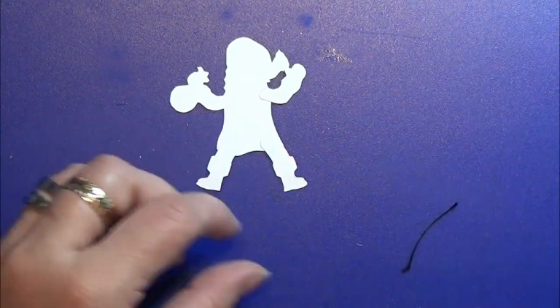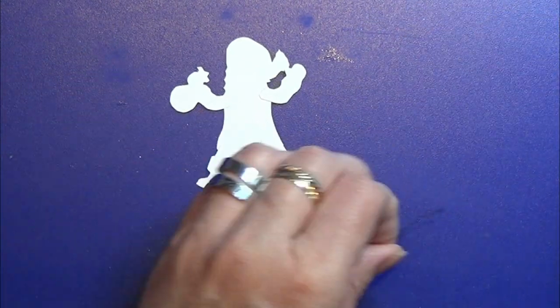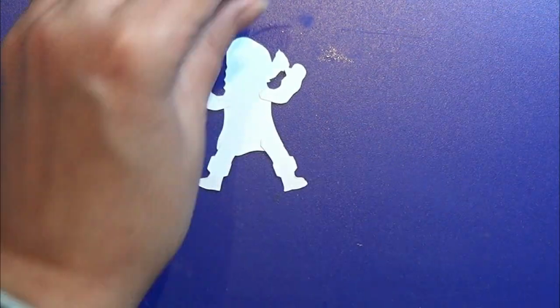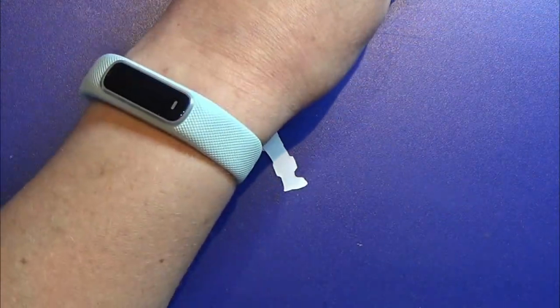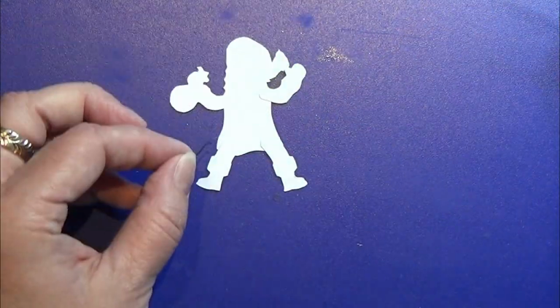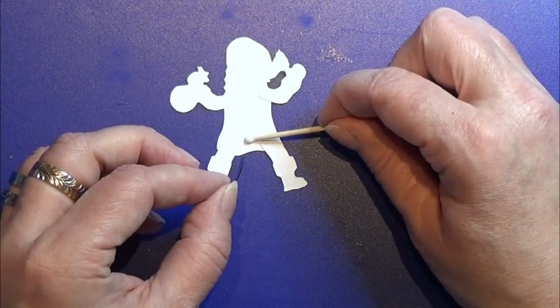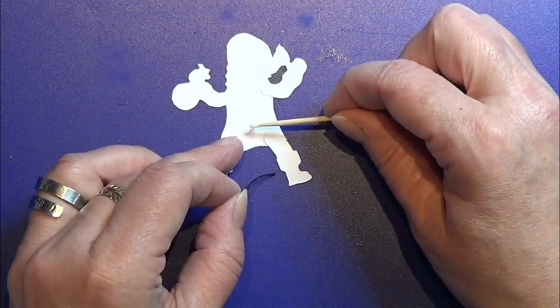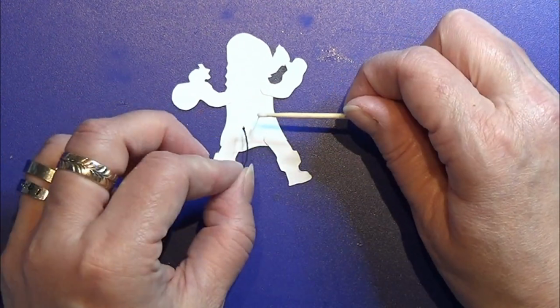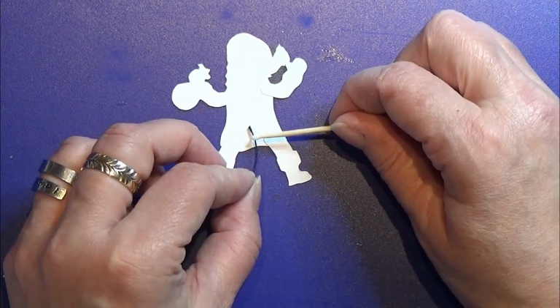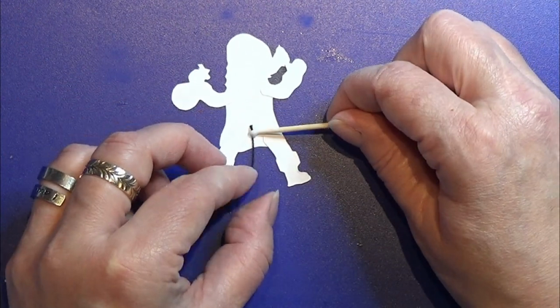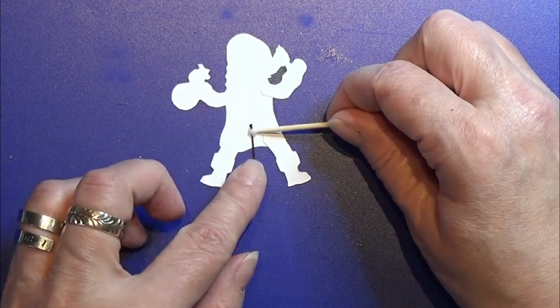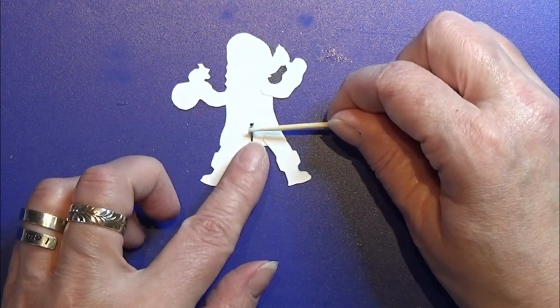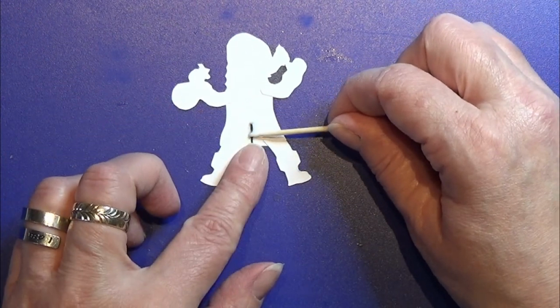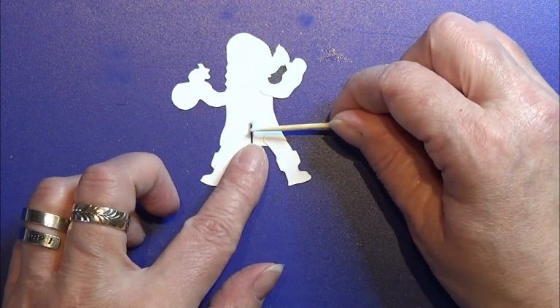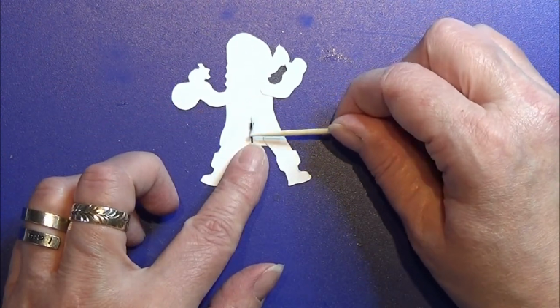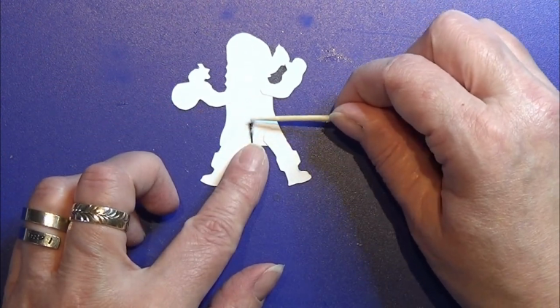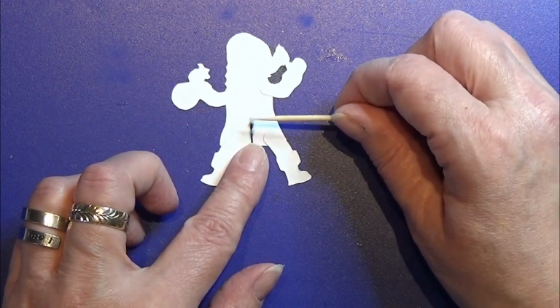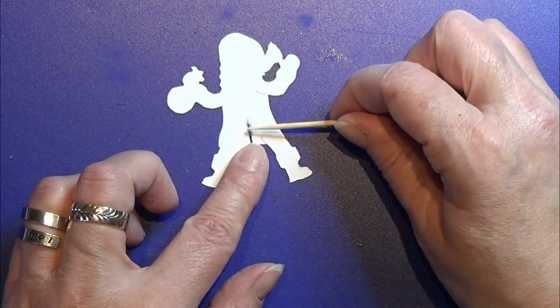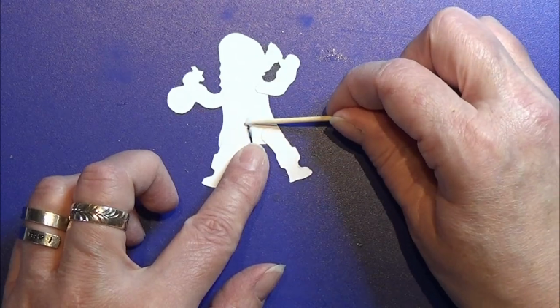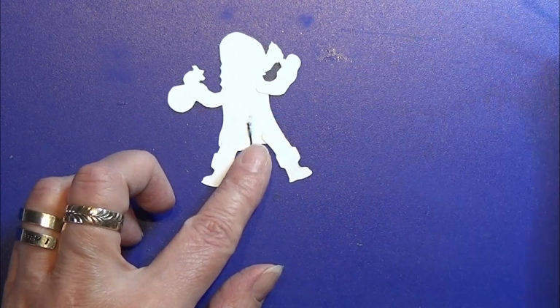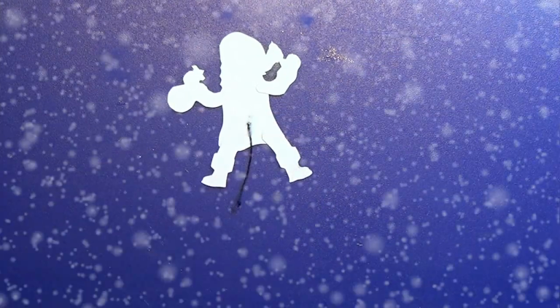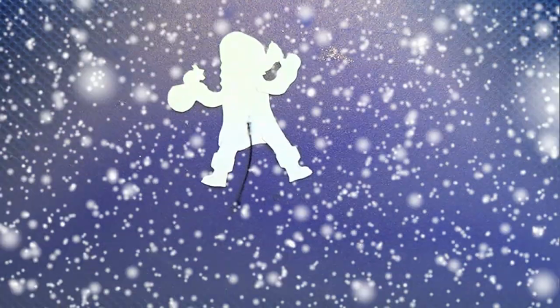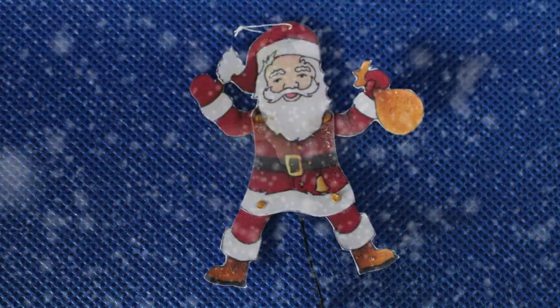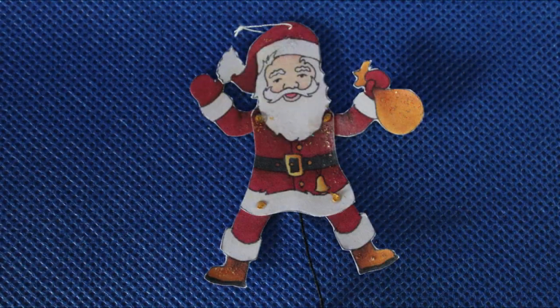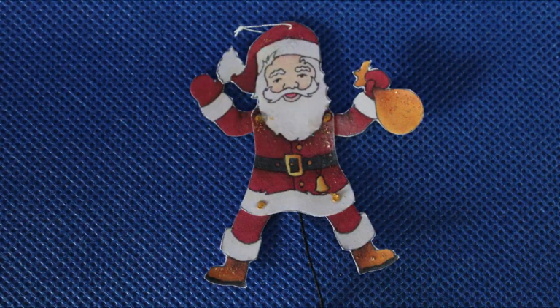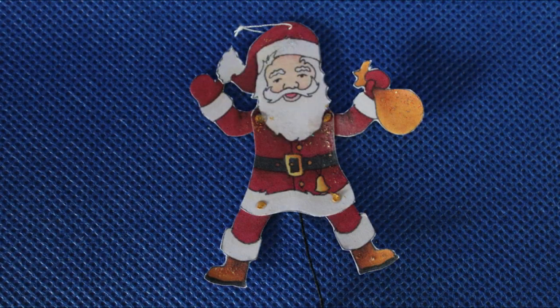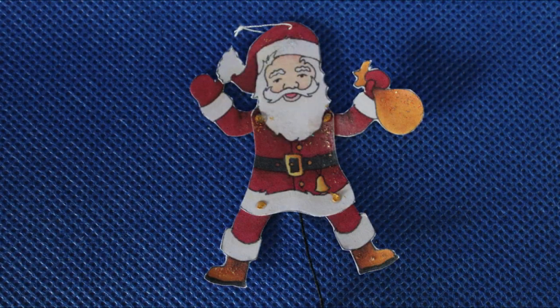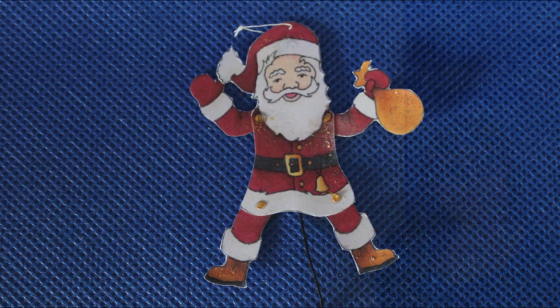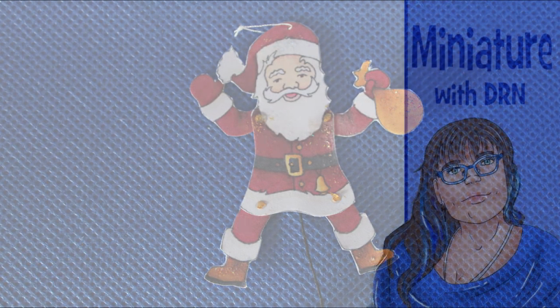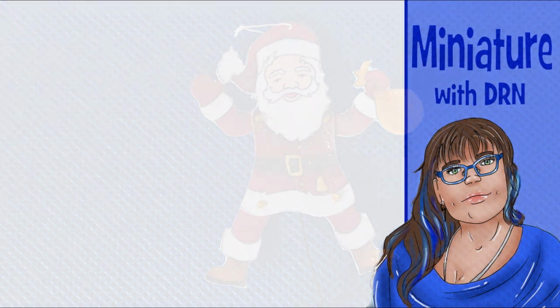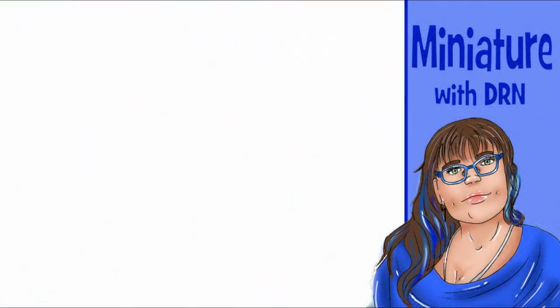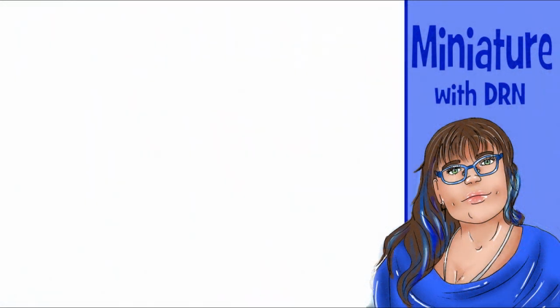I made these two figurines in a big size as well, so you can use that for yourself if you want to. That's all there is for this video — I hope you liked it, thank you for watching, and happy crafting!